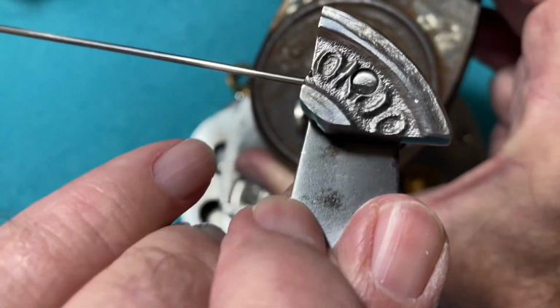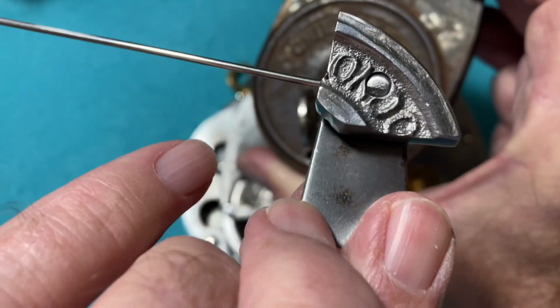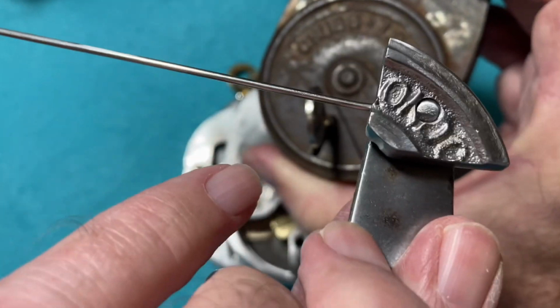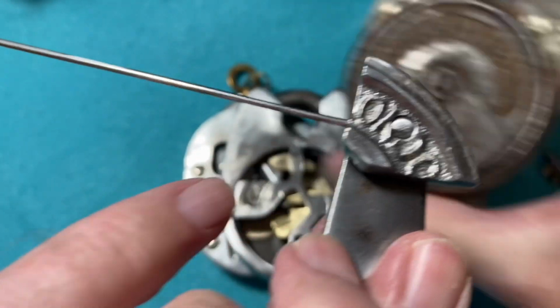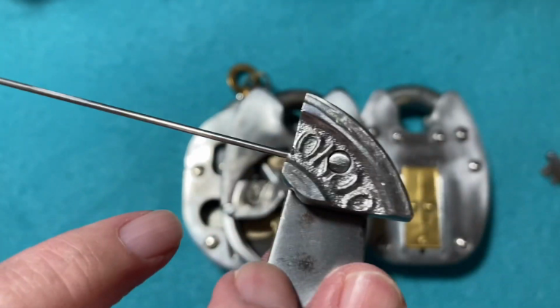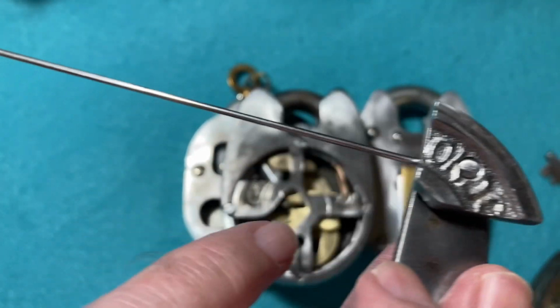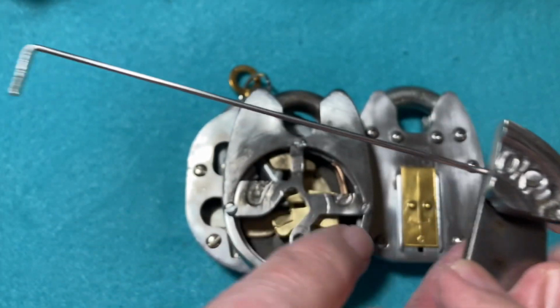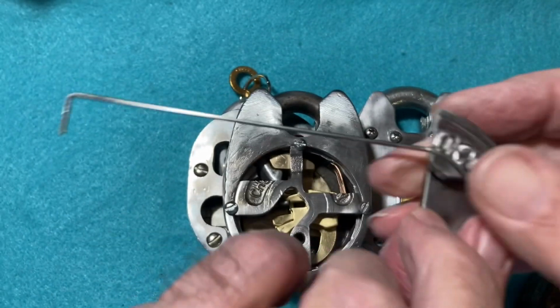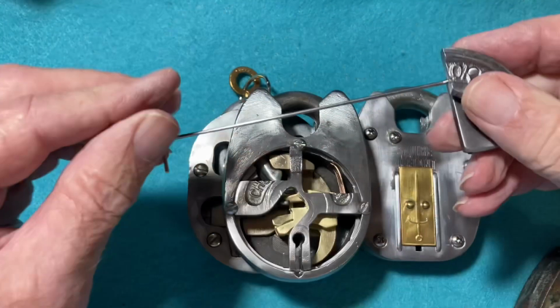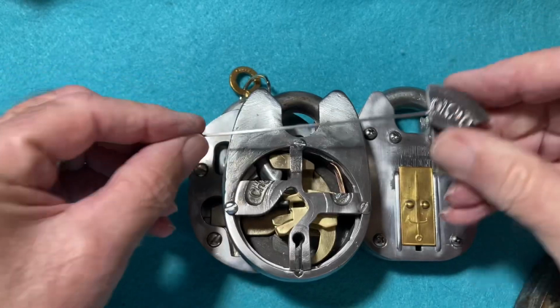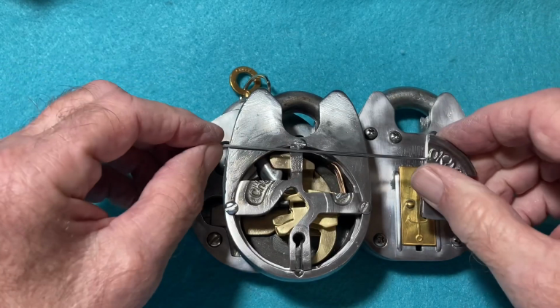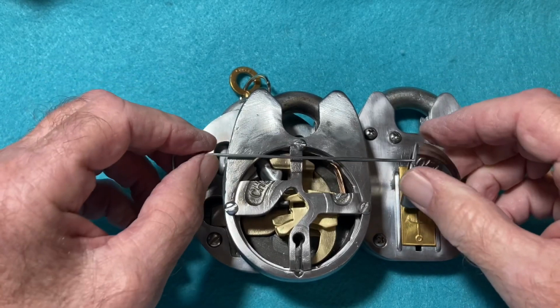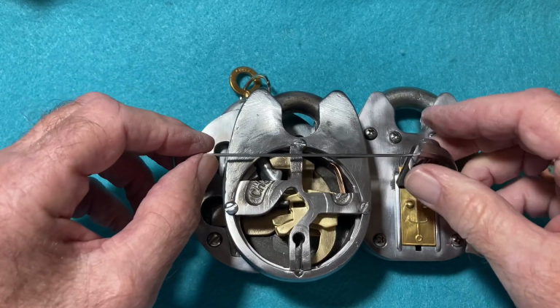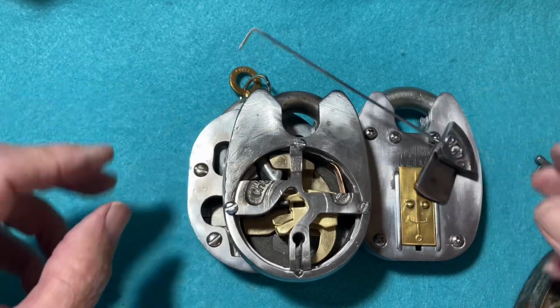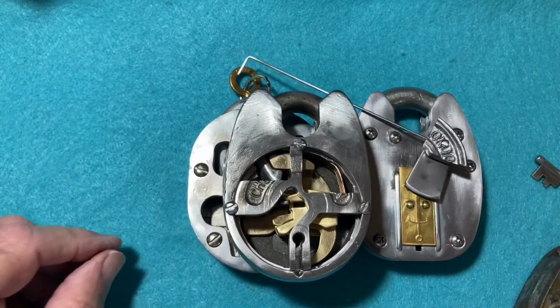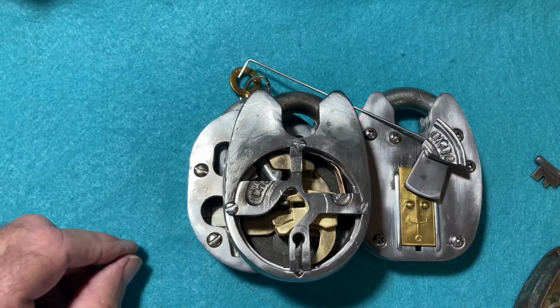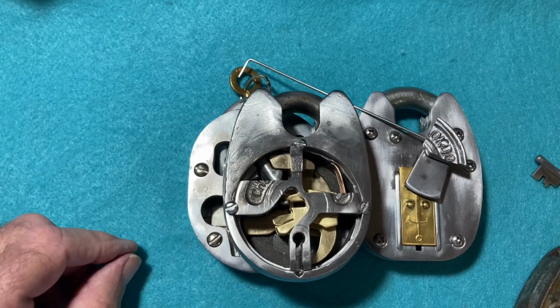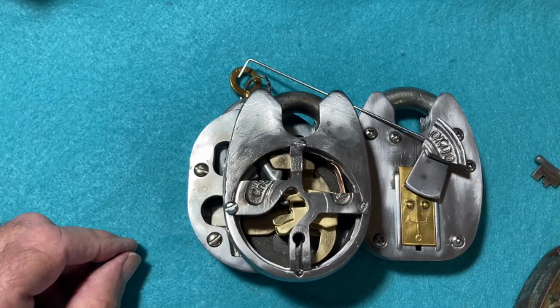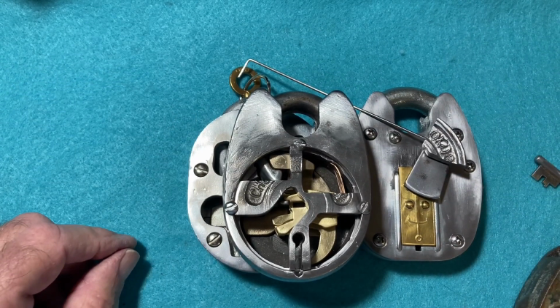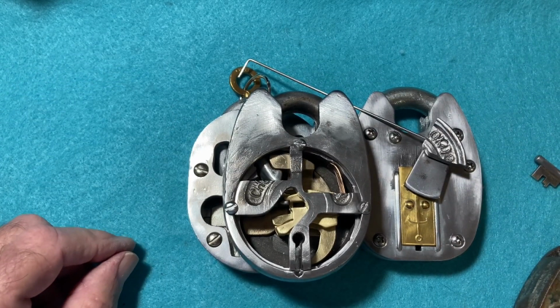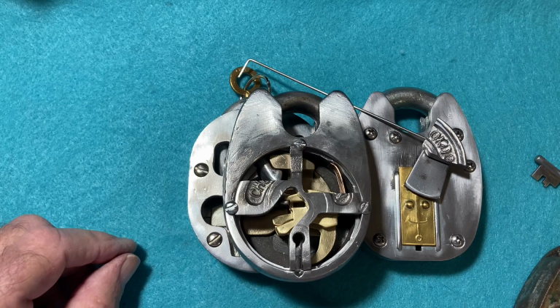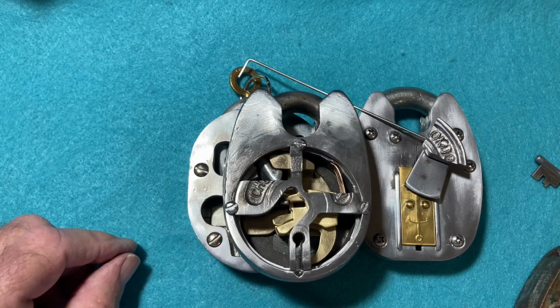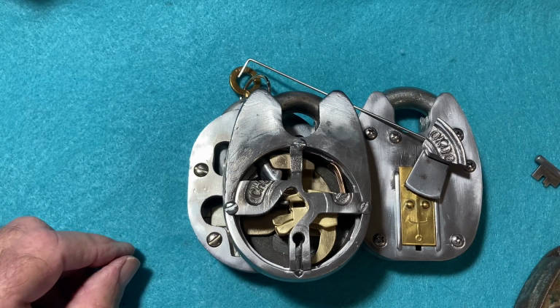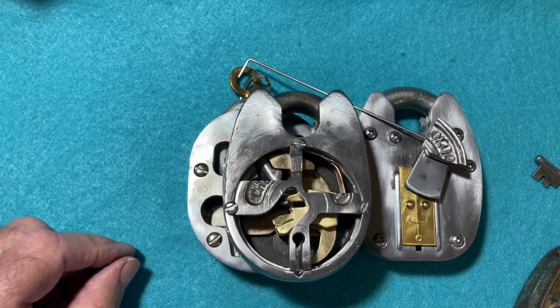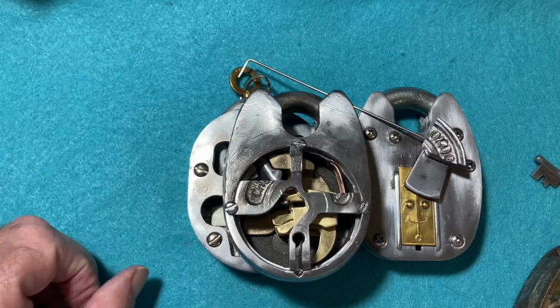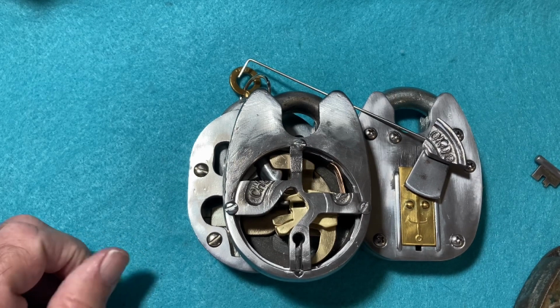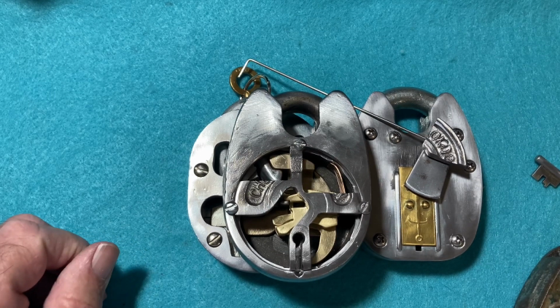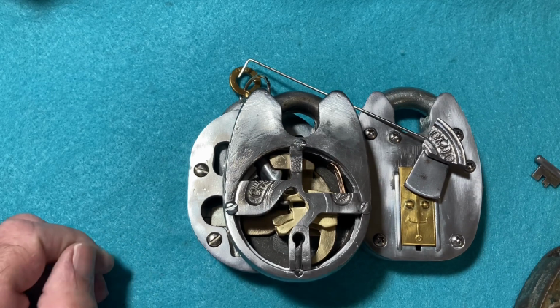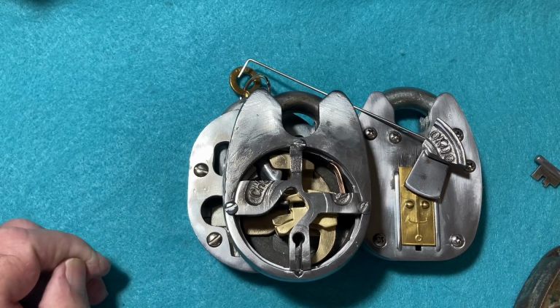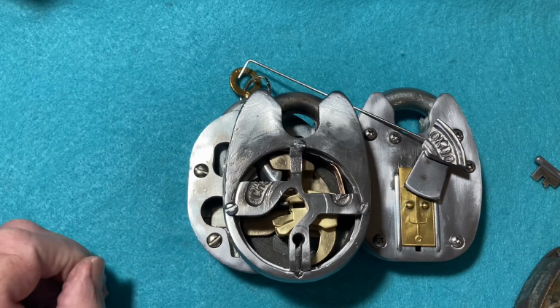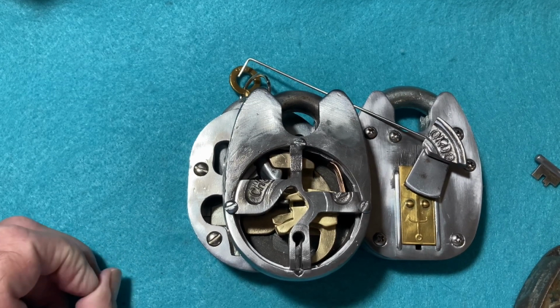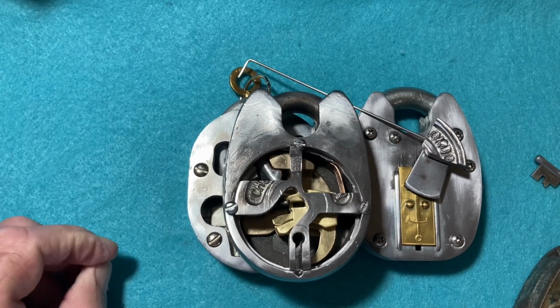He took a piece off of this area here to attach it. So there we have it. Thank you again Steve, fantastic work, and please check out his channel. Goodbye!